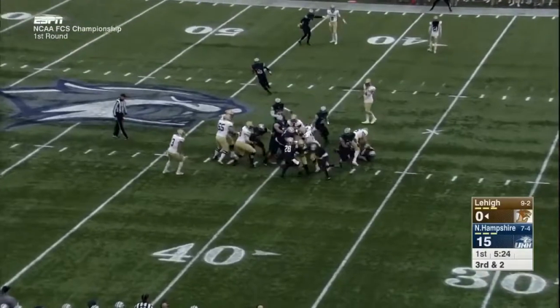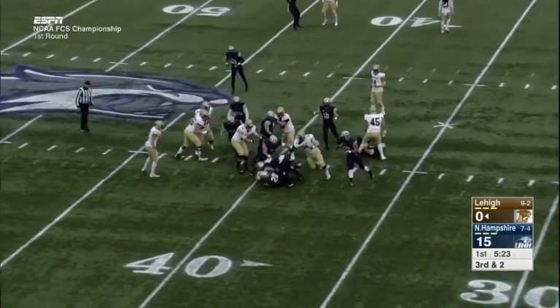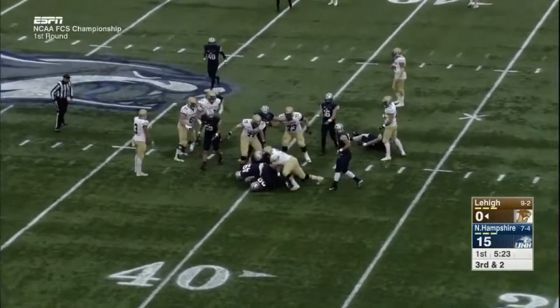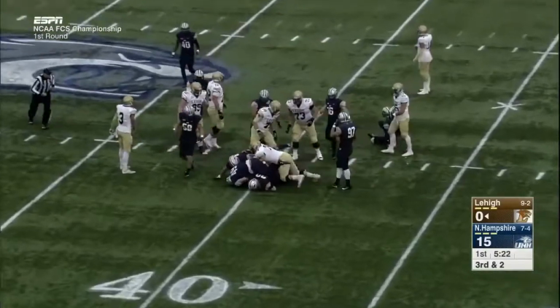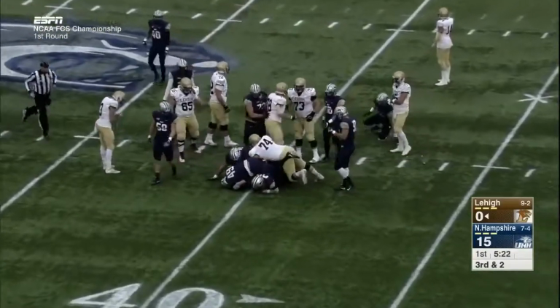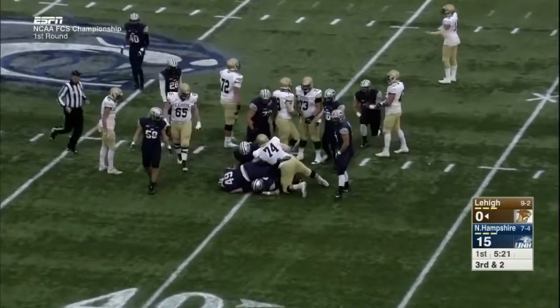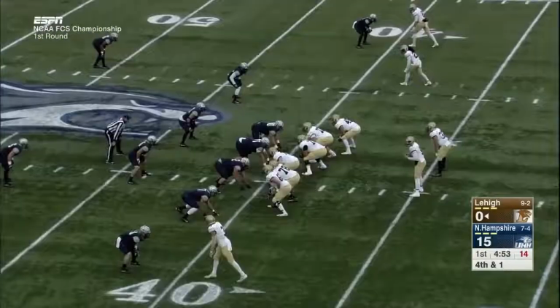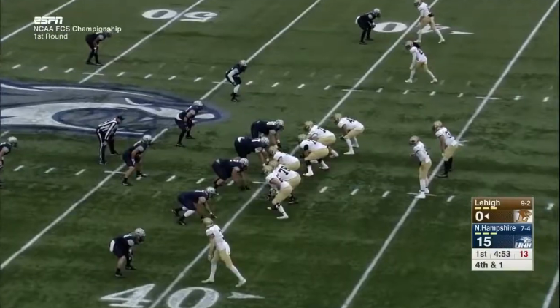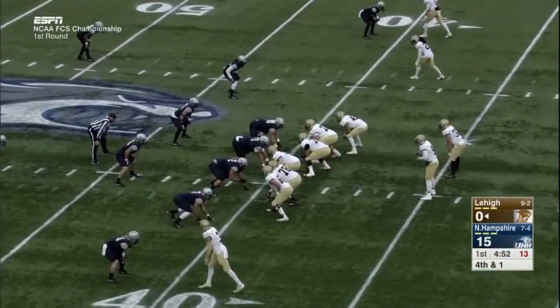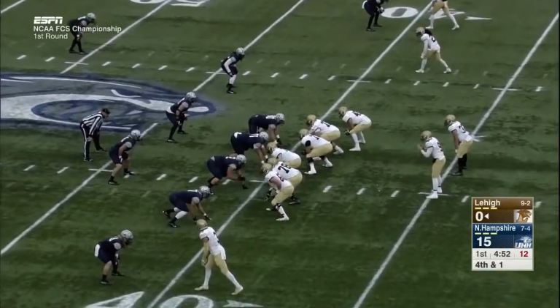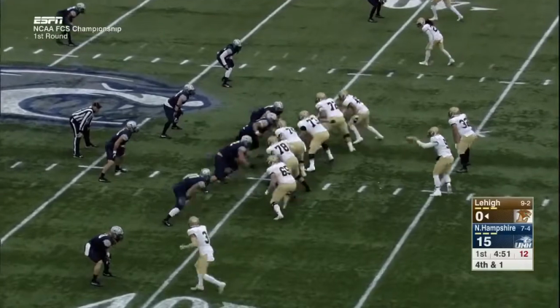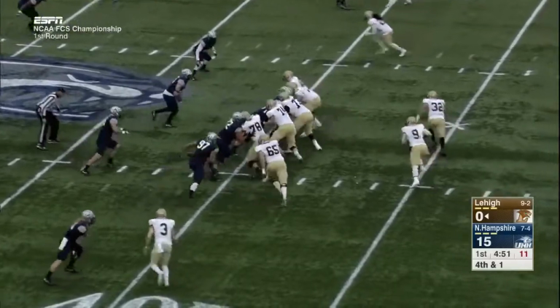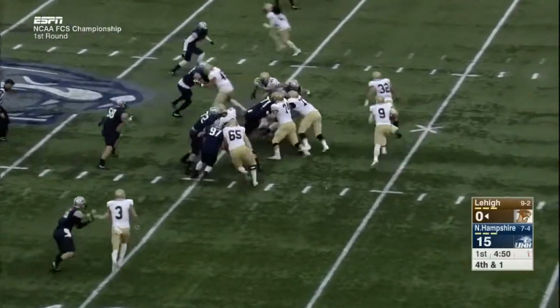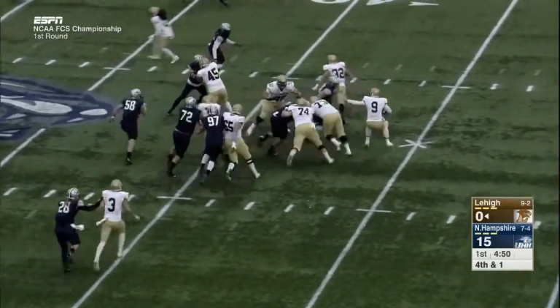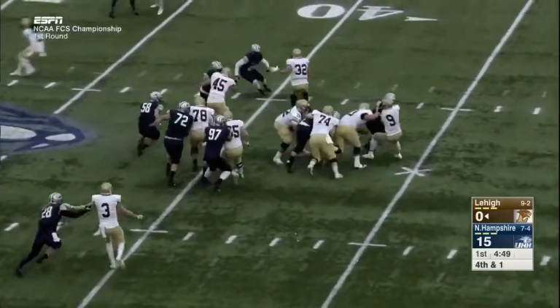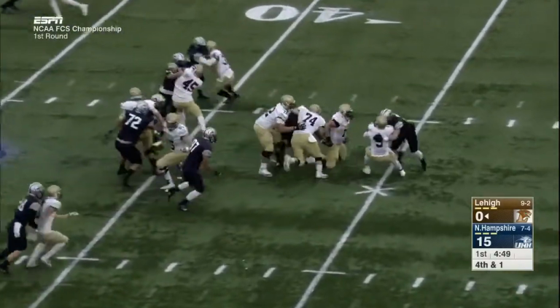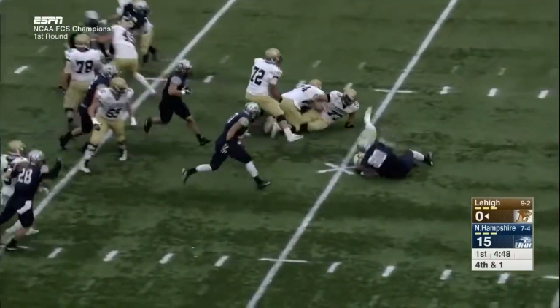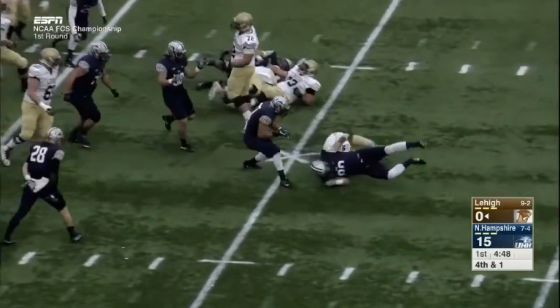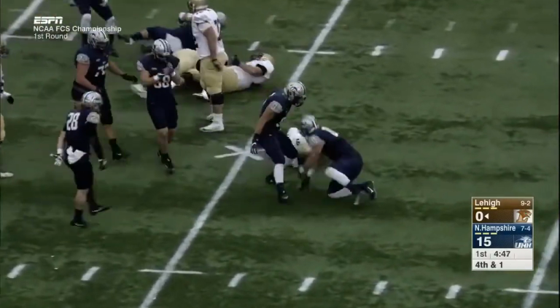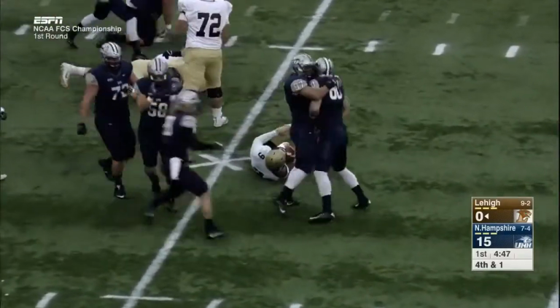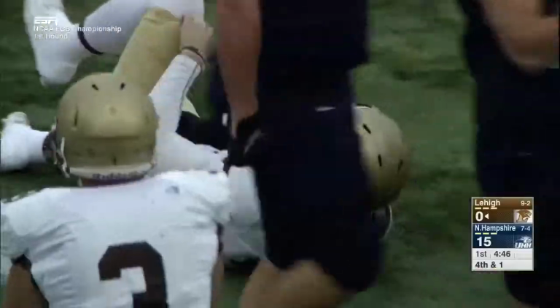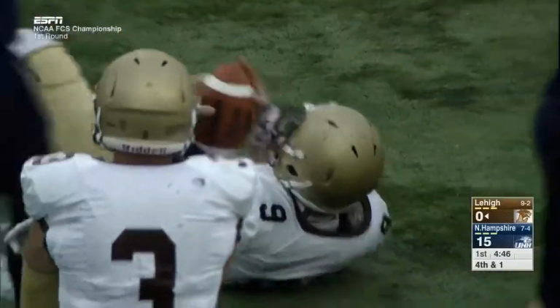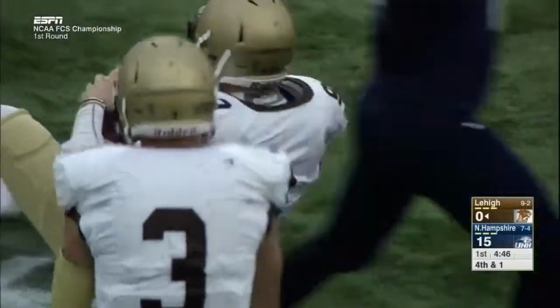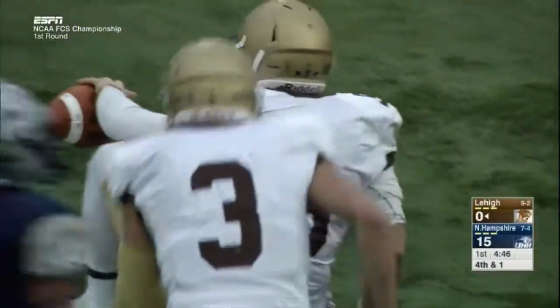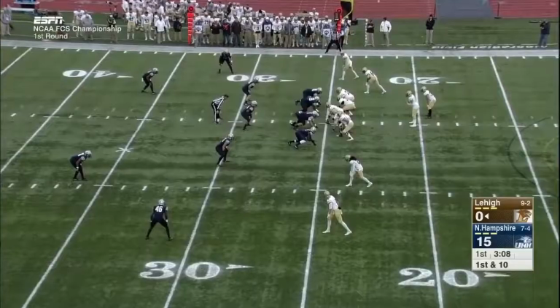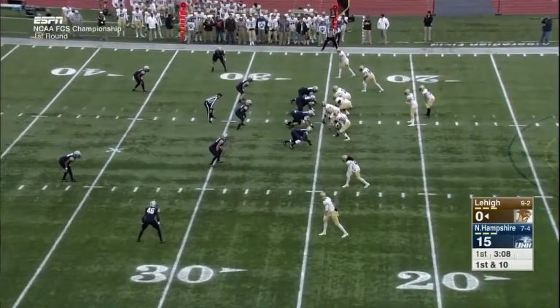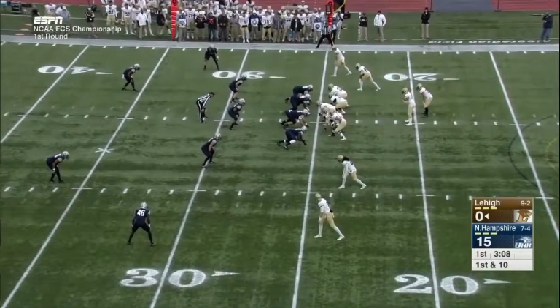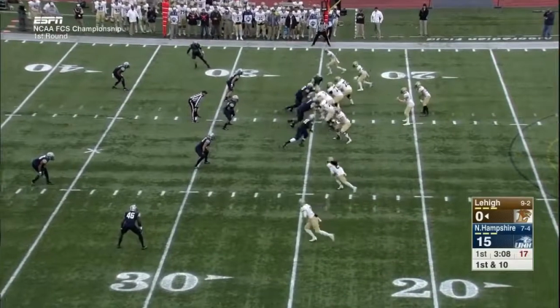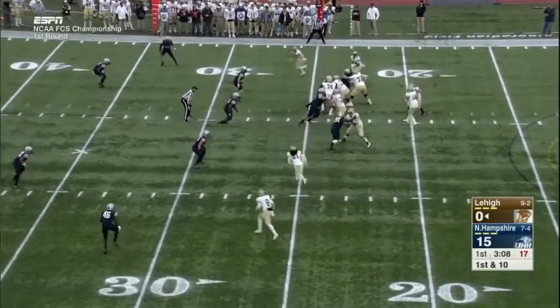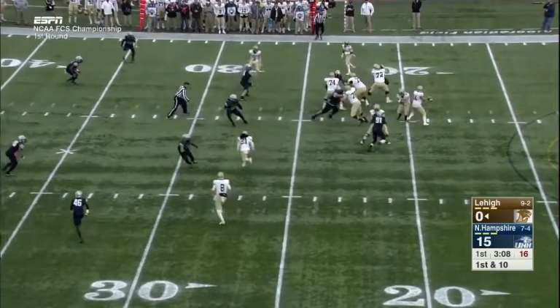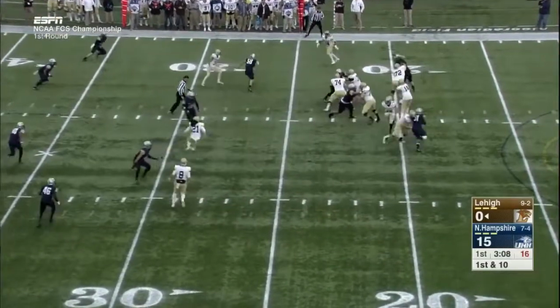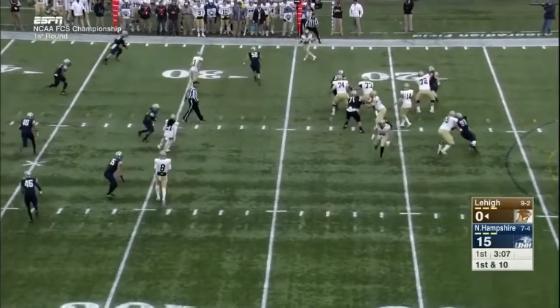No huddle offense. Bragalone didn't get there. He's been sick all week but is in on fourth and one. Out of the shotgun, he's going to keep it himself — and probably wishes he didn't come into the game. Szafnitsky was in for just that one play.